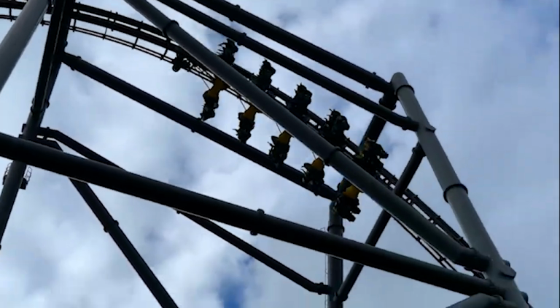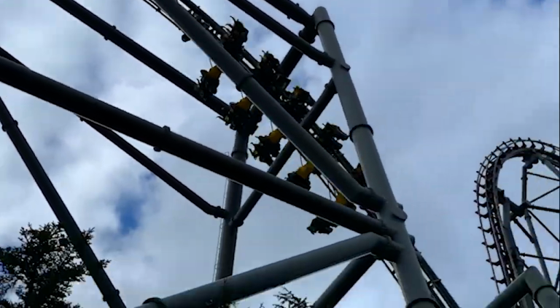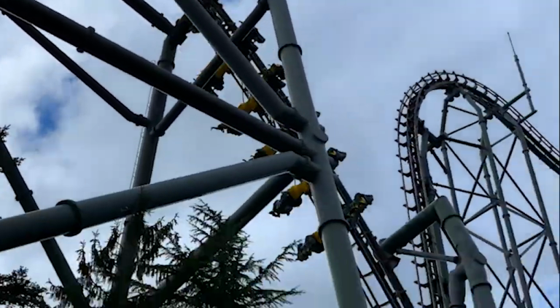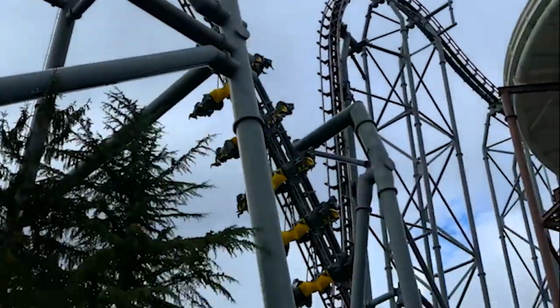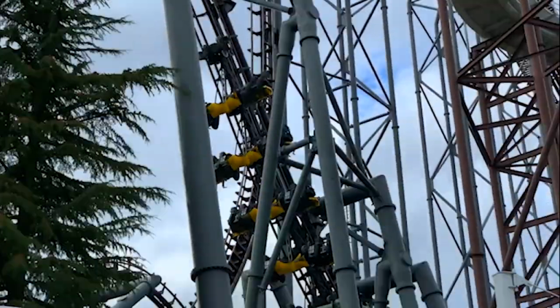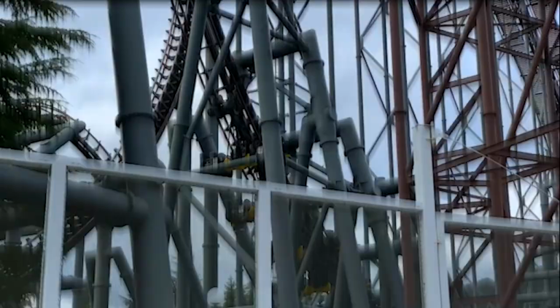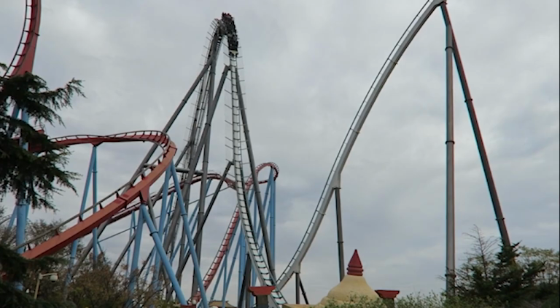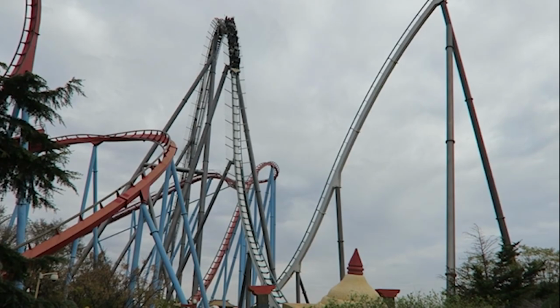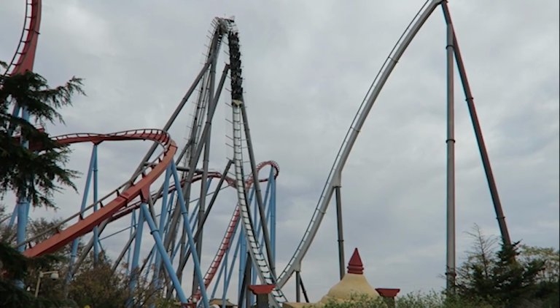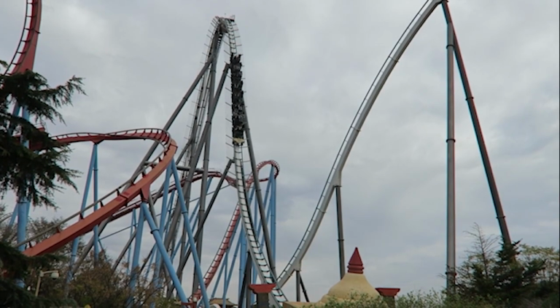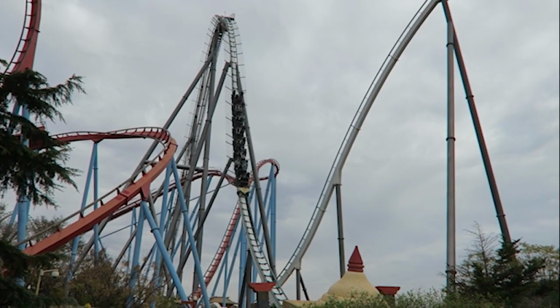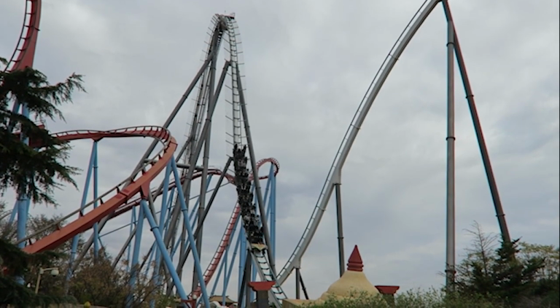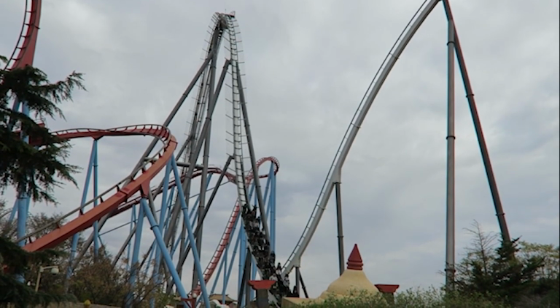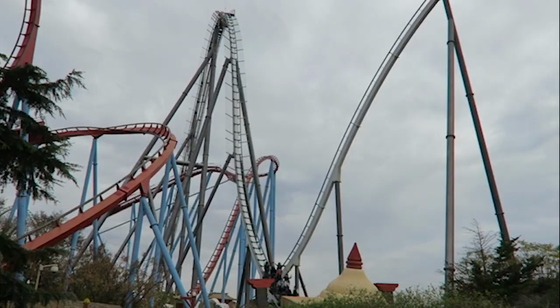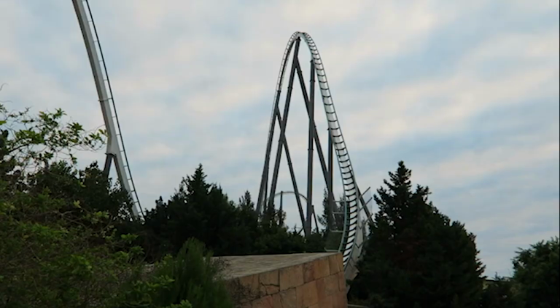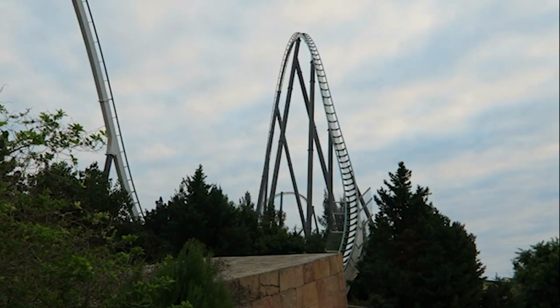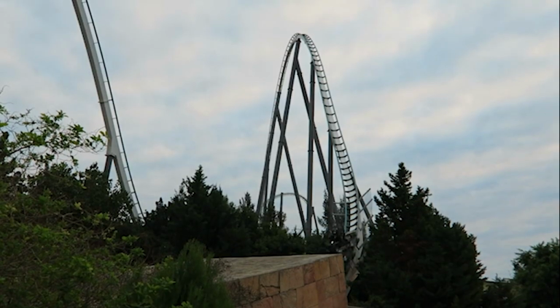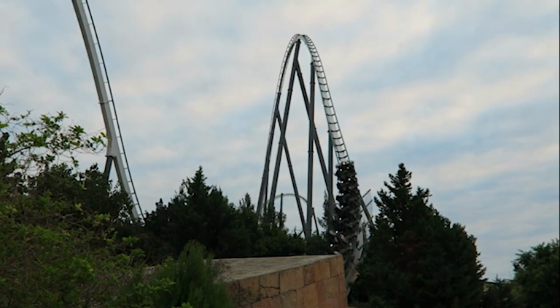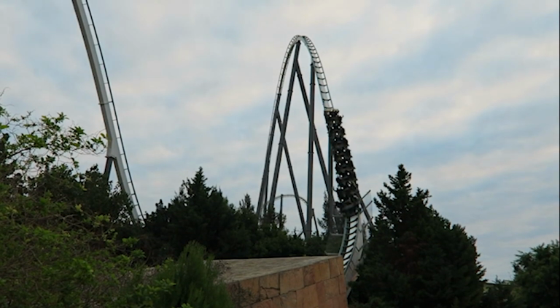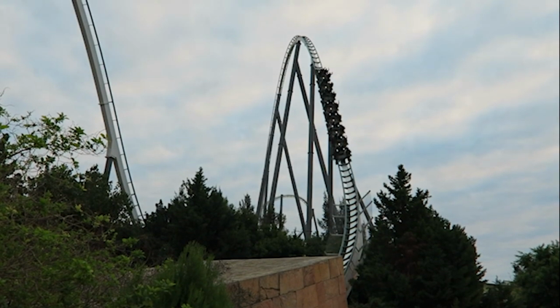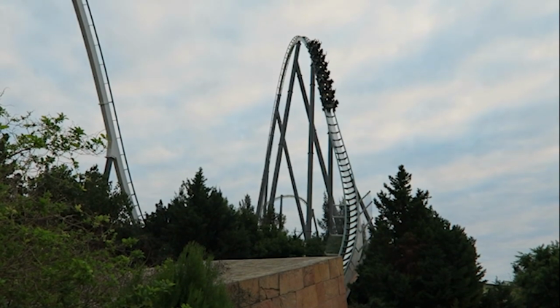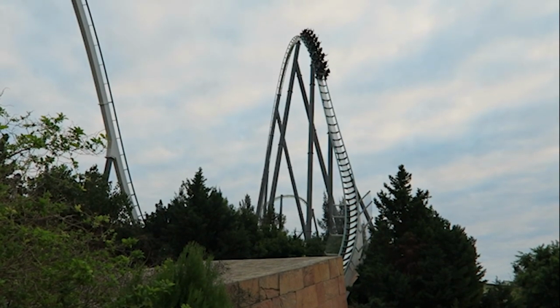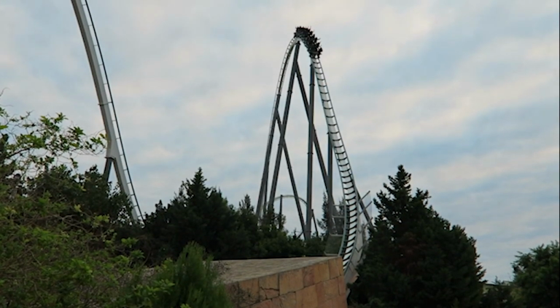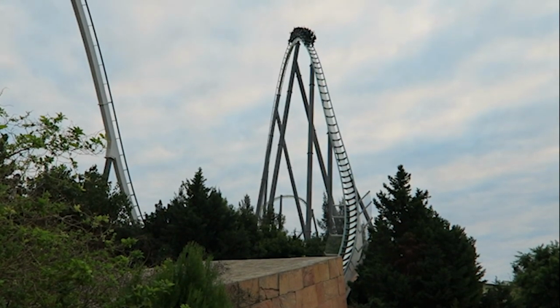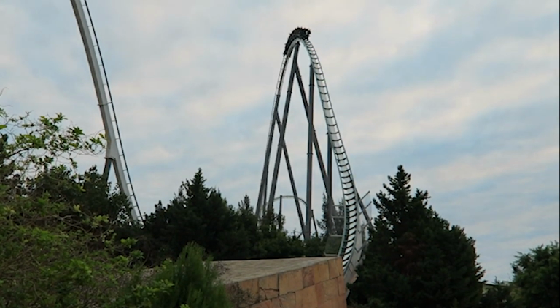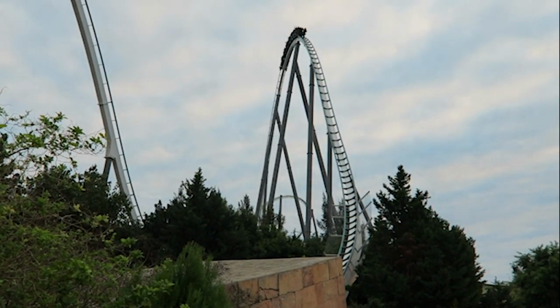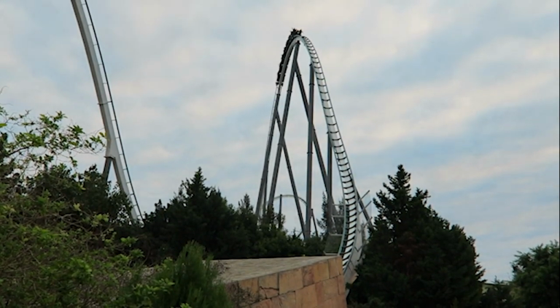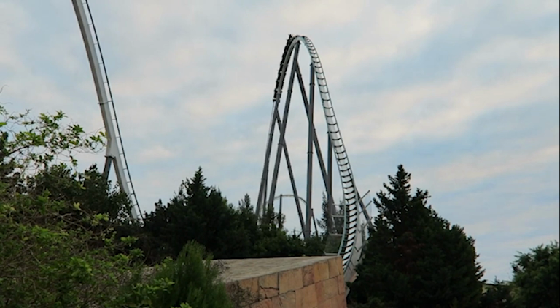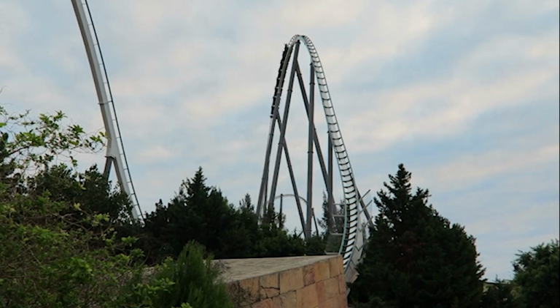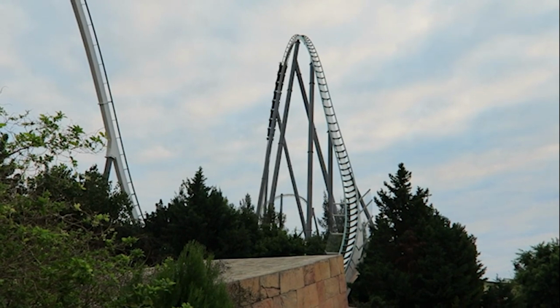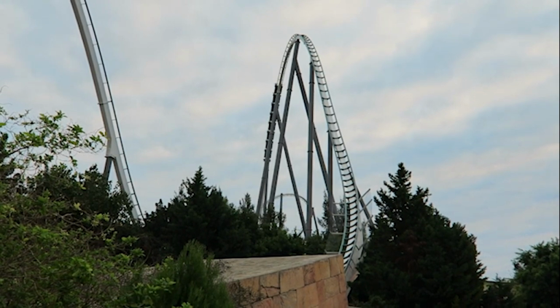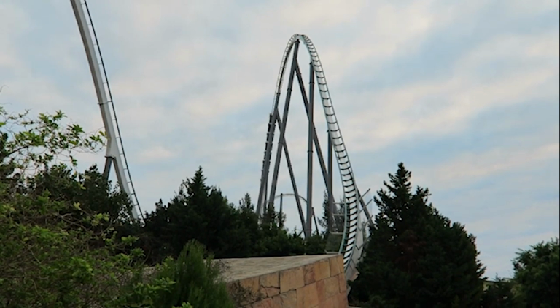An even better B&M Hyper than Behemoth is Shambhala. It's smoother, taller, faster, and has even better airtime. Don't really have anything else to say about this ride.